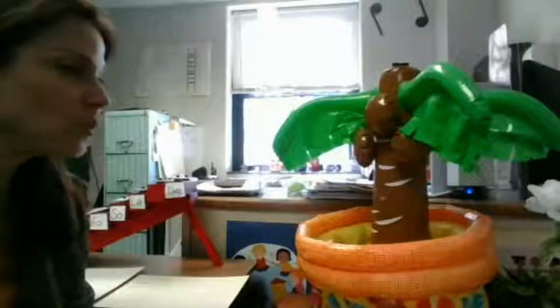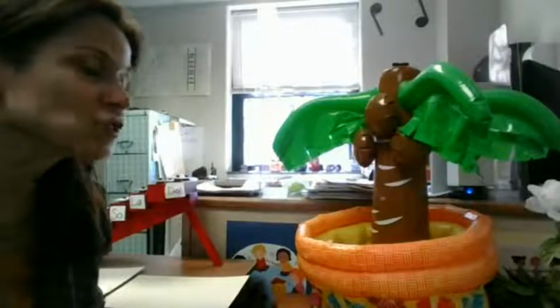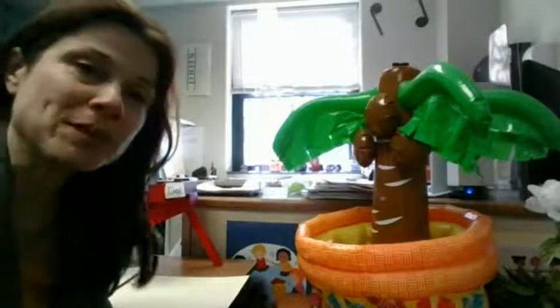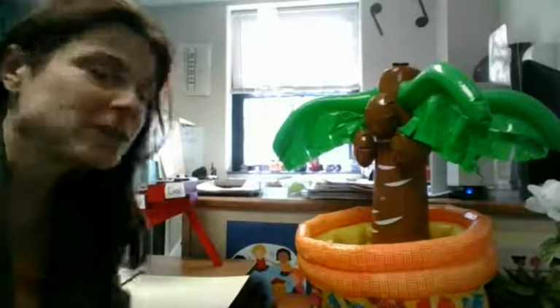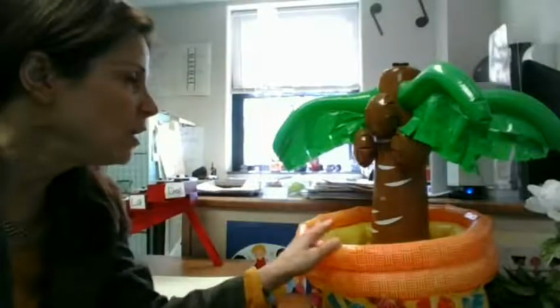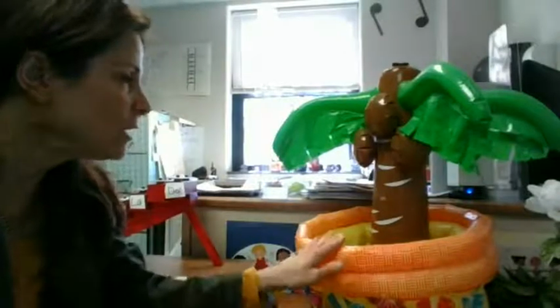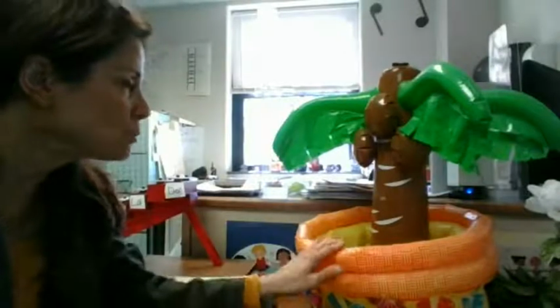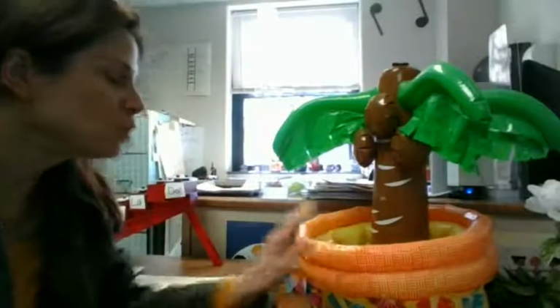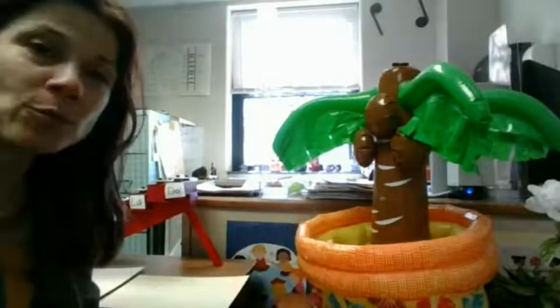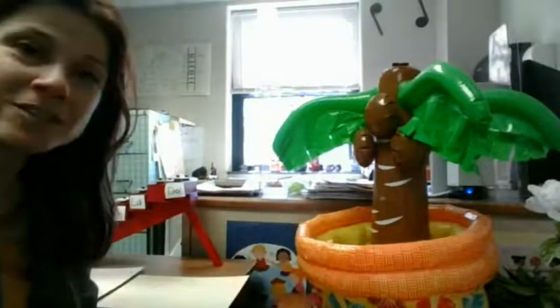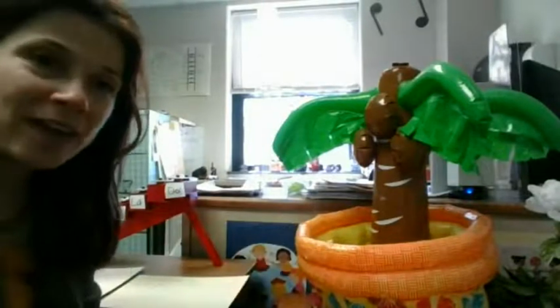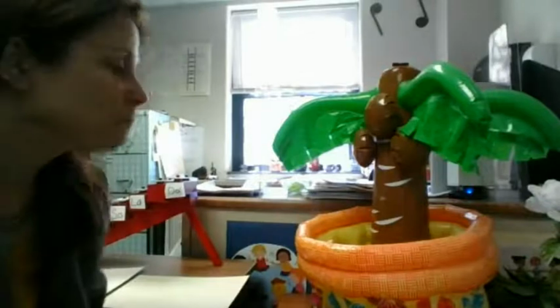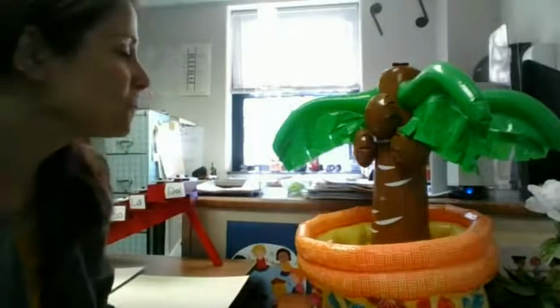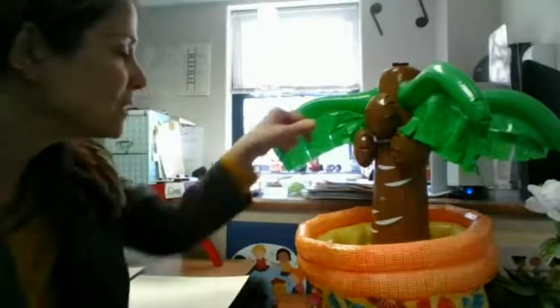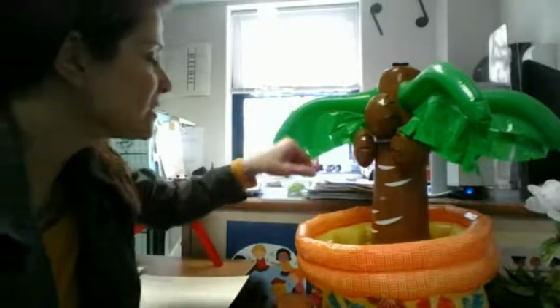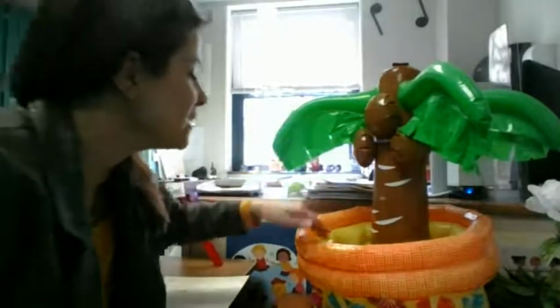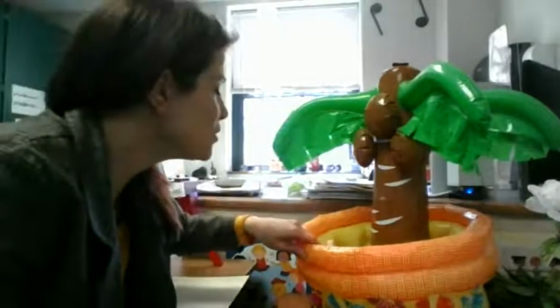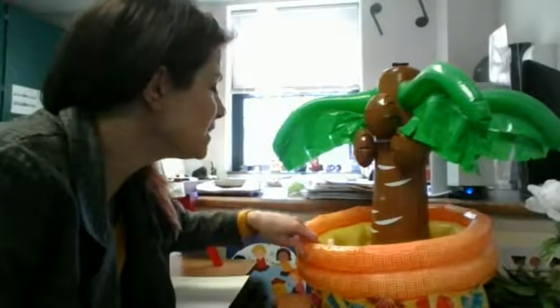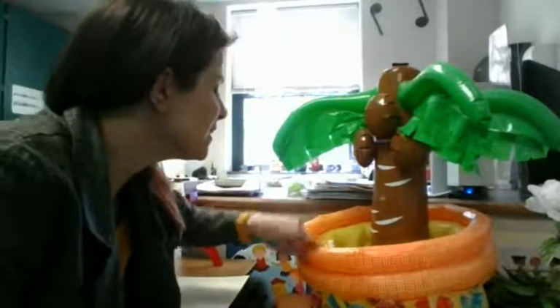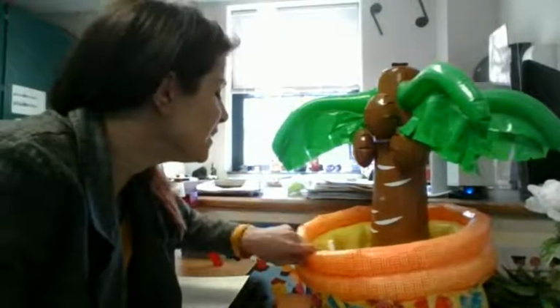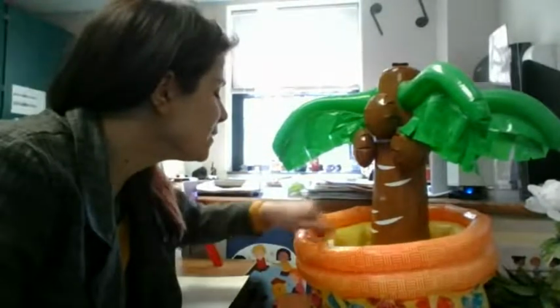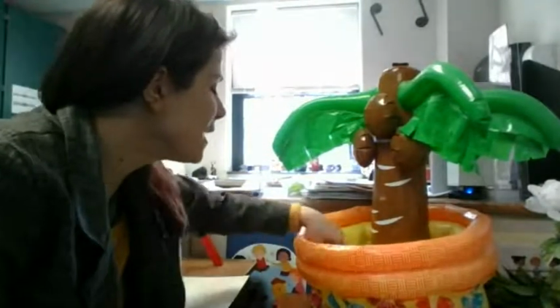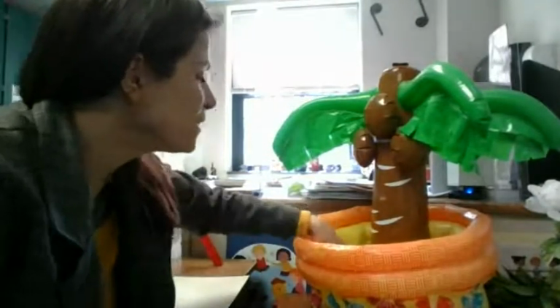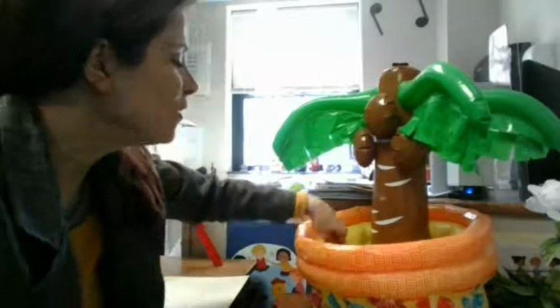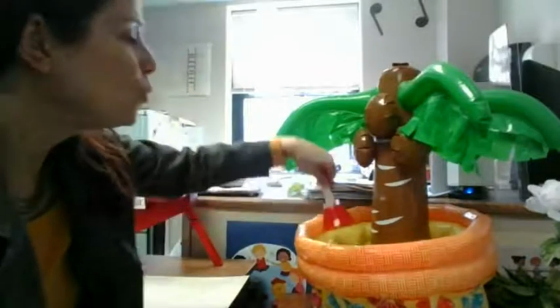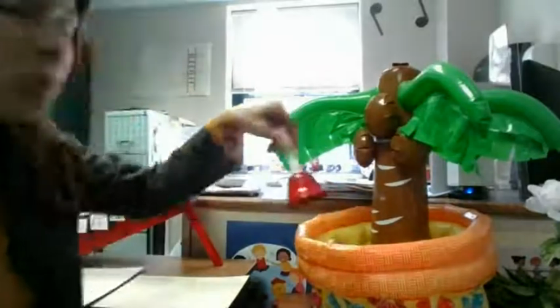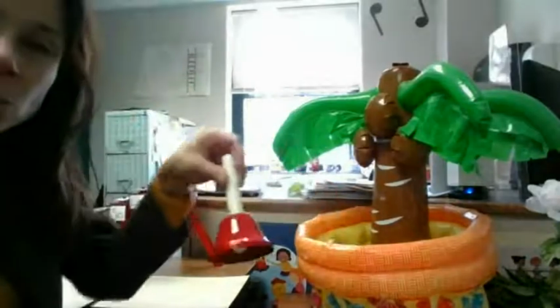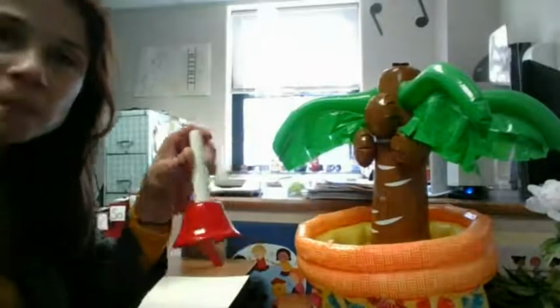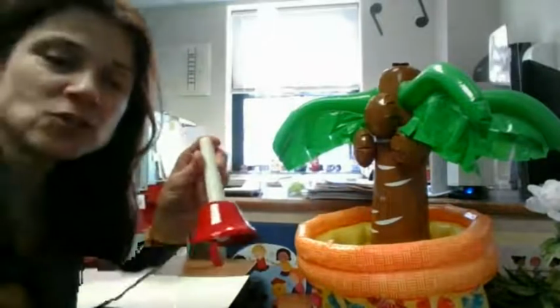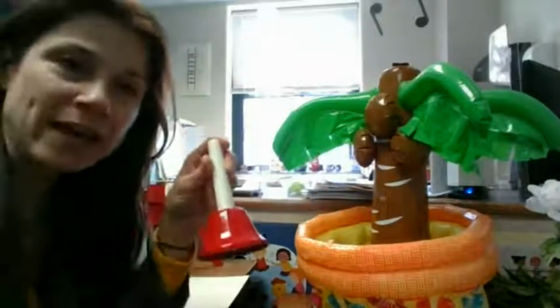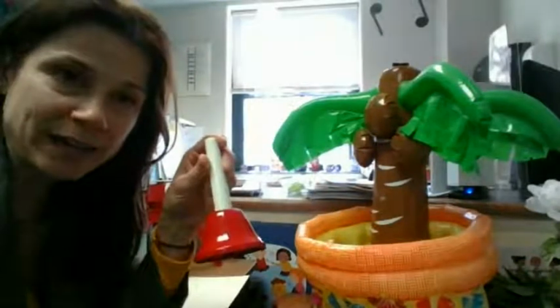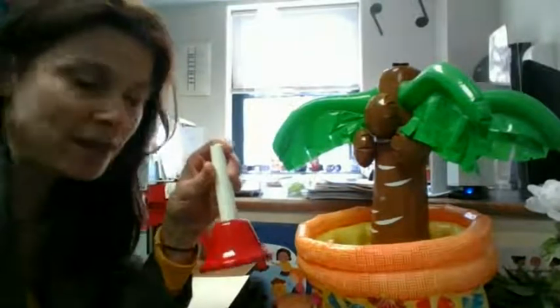Hello, instrument tree. What instrument will you share with us today? Let's see. Can I reach in and what do we have here? This is called a hand bell.